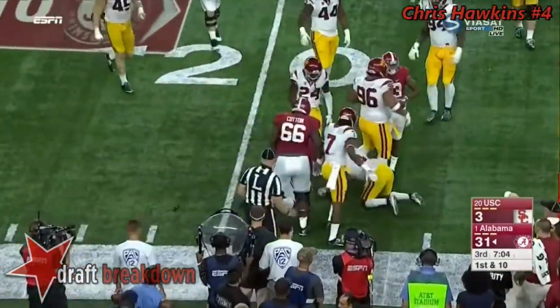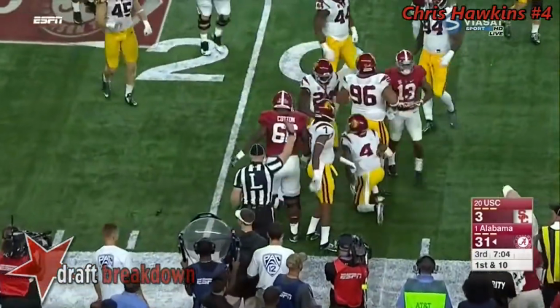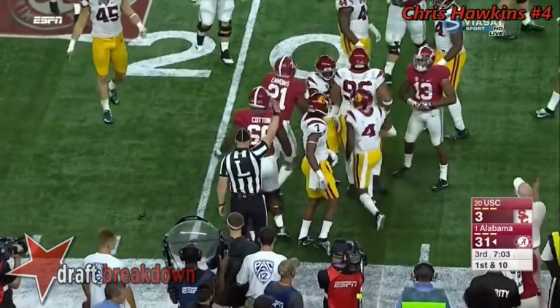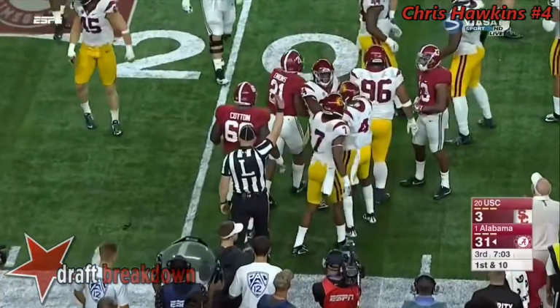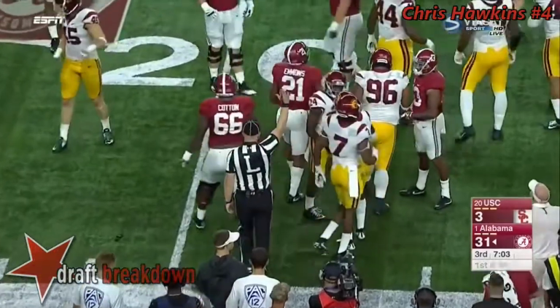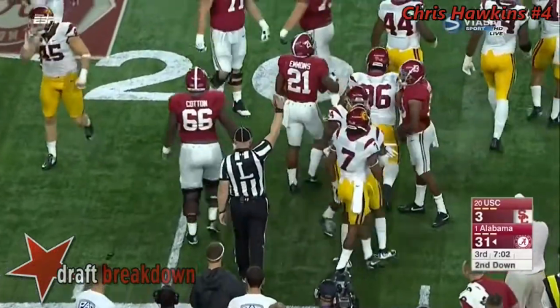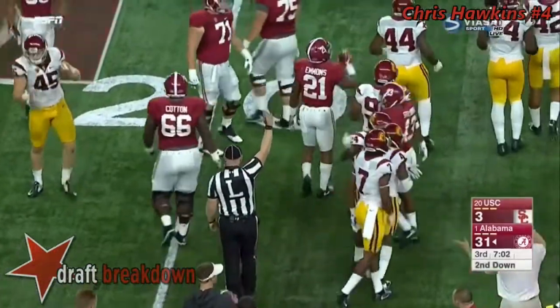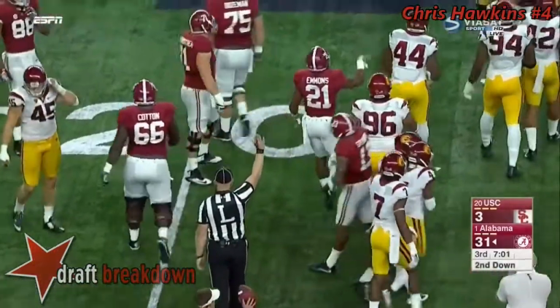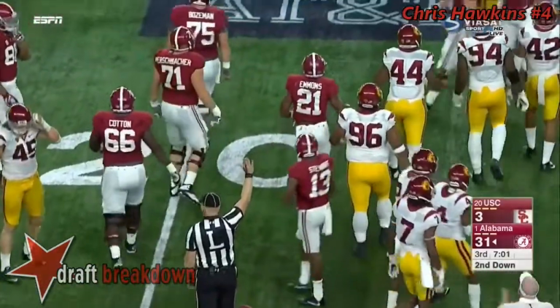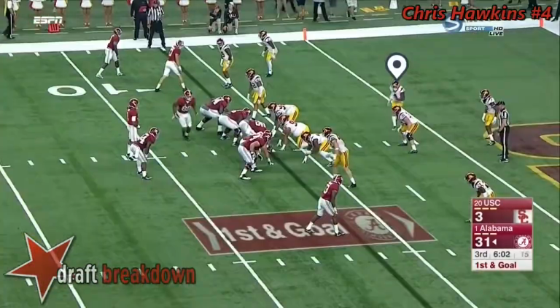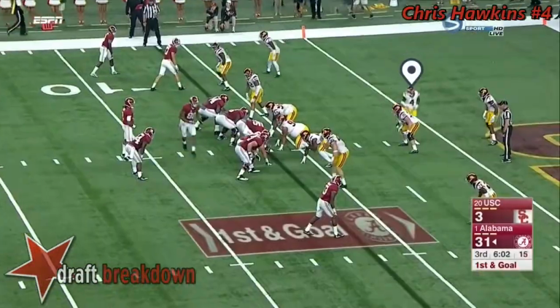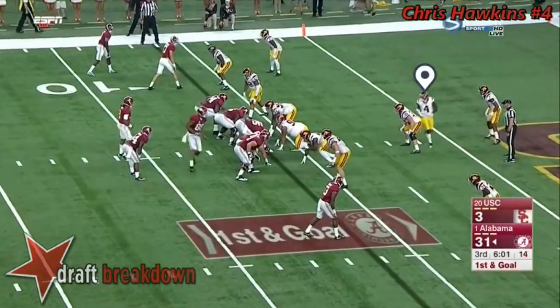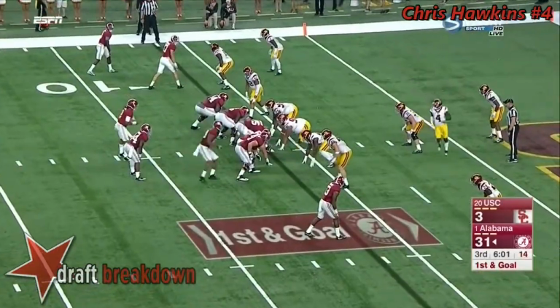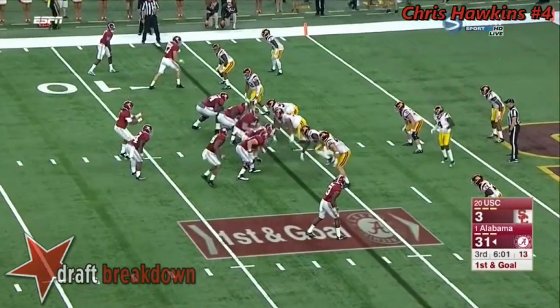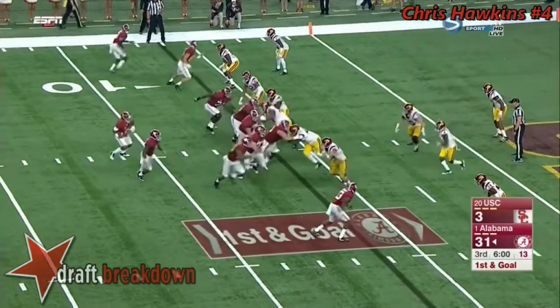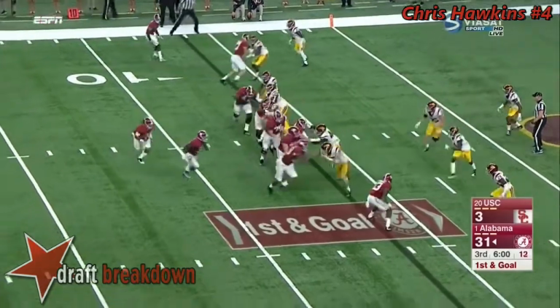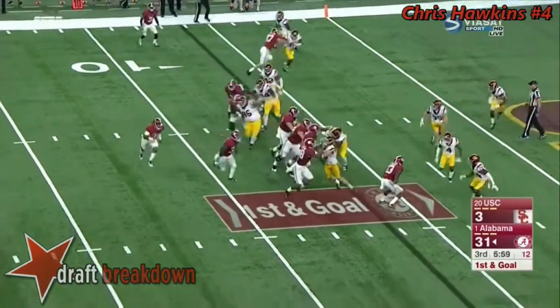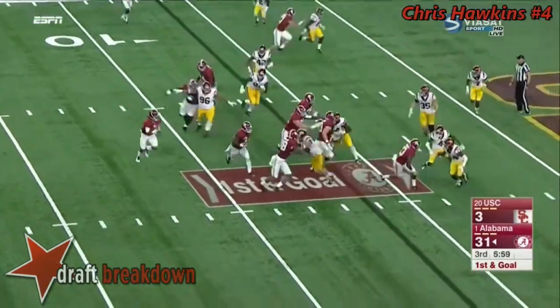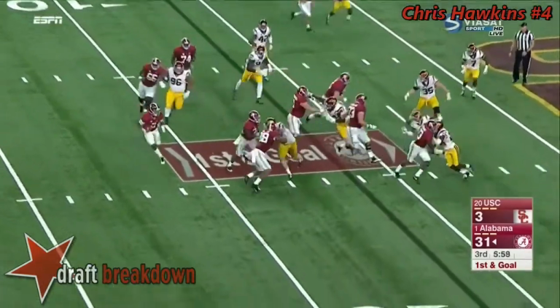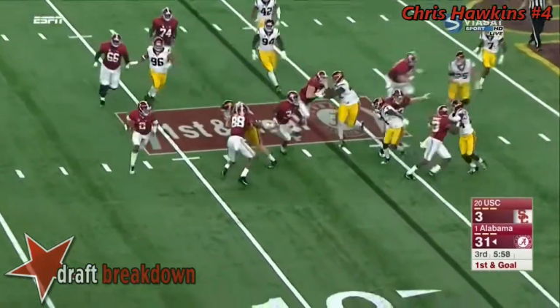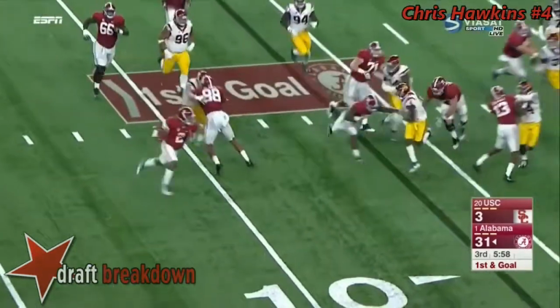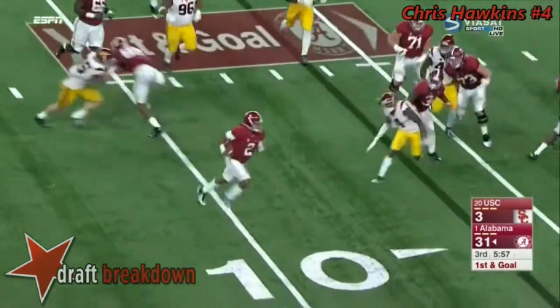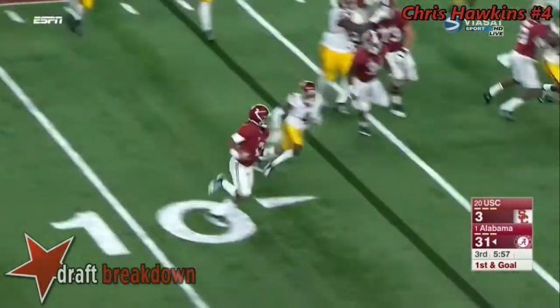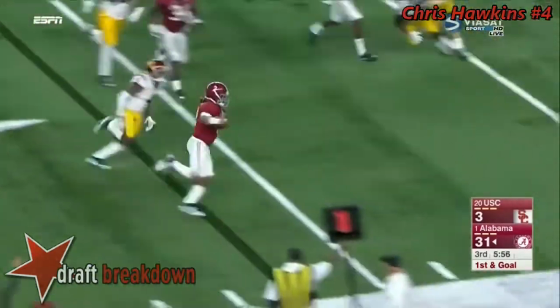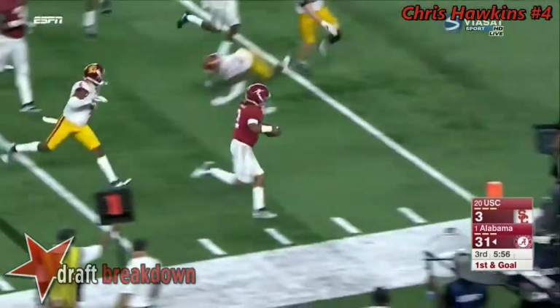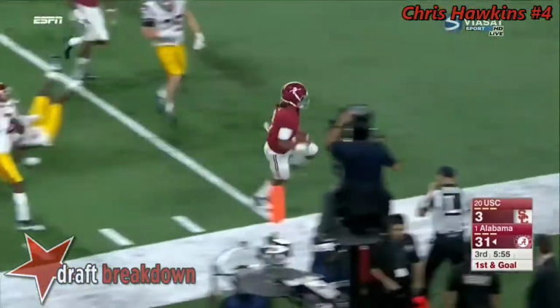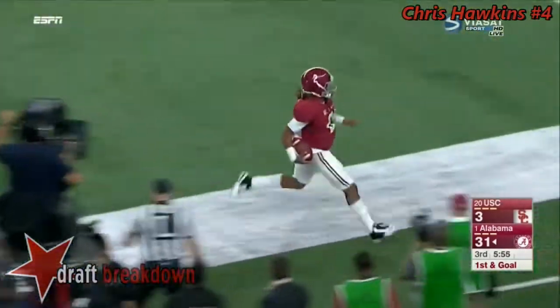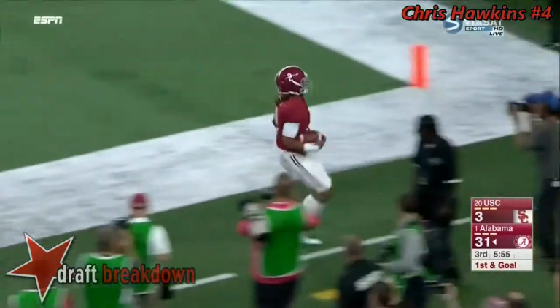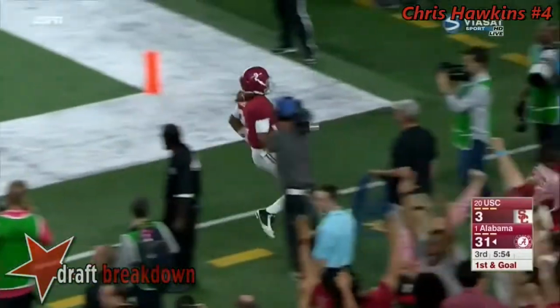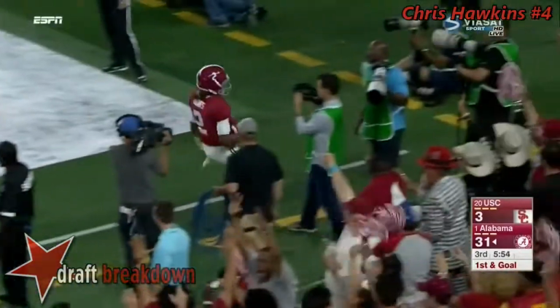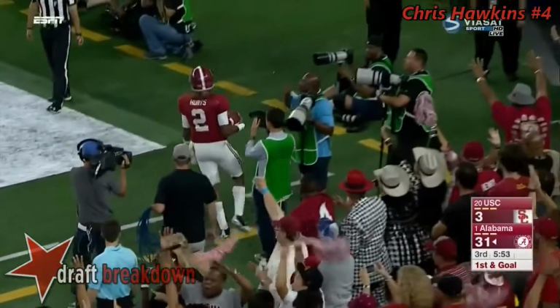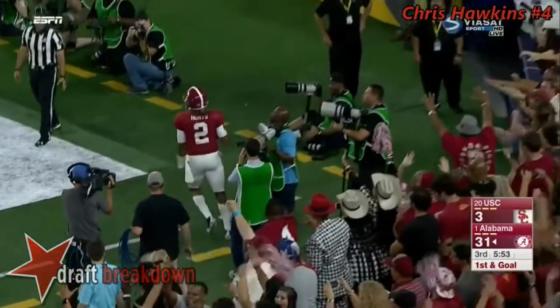It's B.J. Emmons. Ball comes out, he's able to recover it. Had his sophomore Damian Harris, who I think is a great fit in this system — he's got 73 yards. And now Hurts rolls out and scampers in.